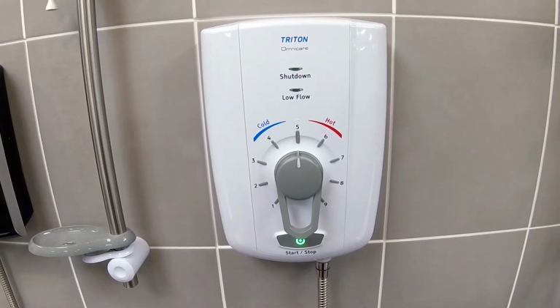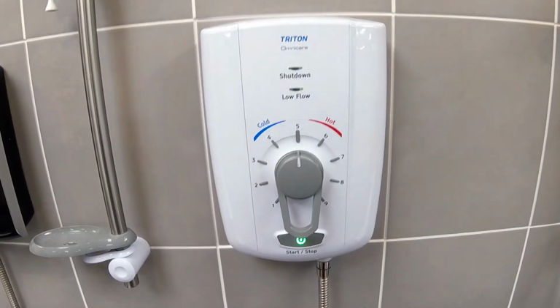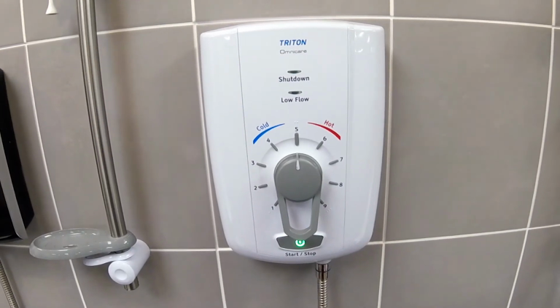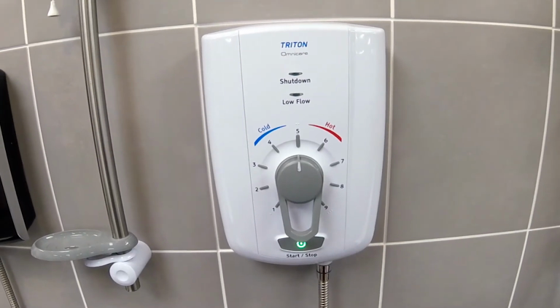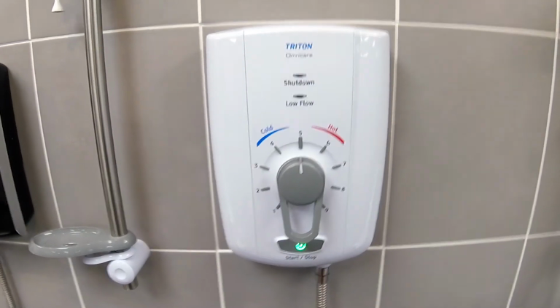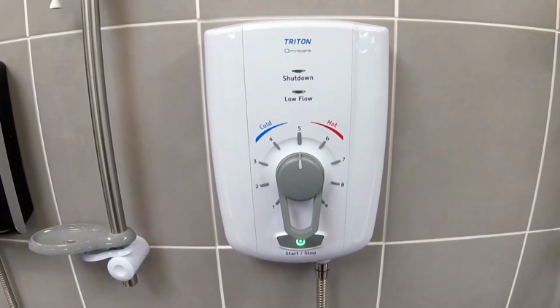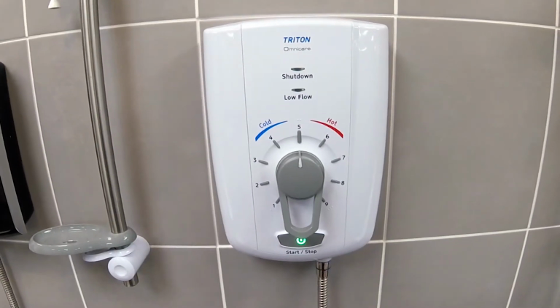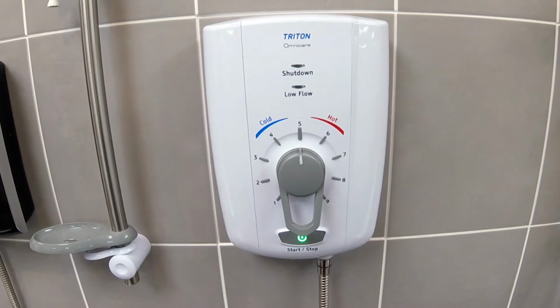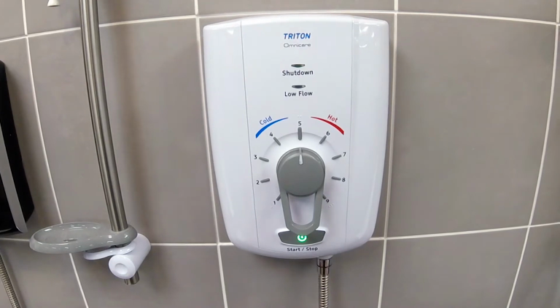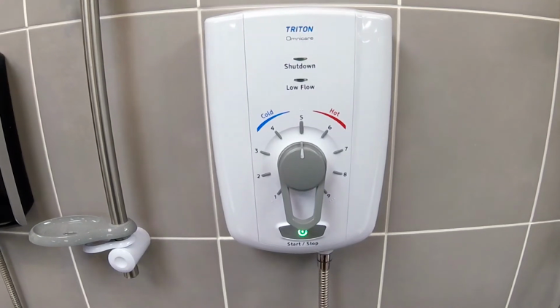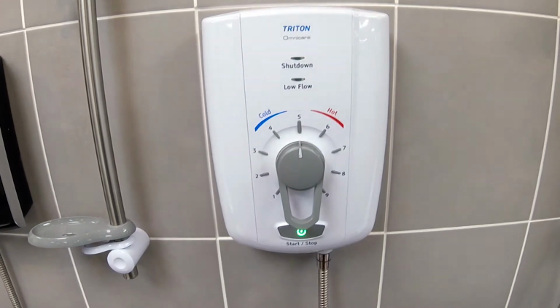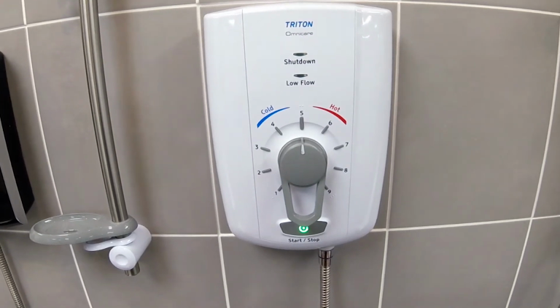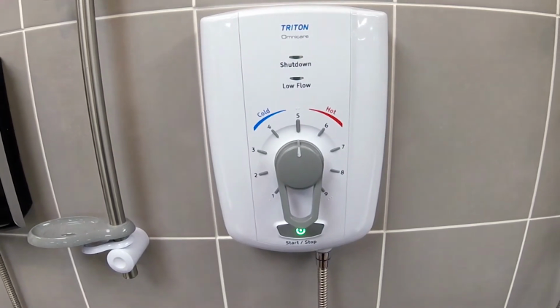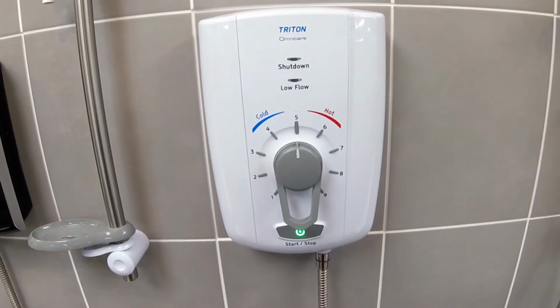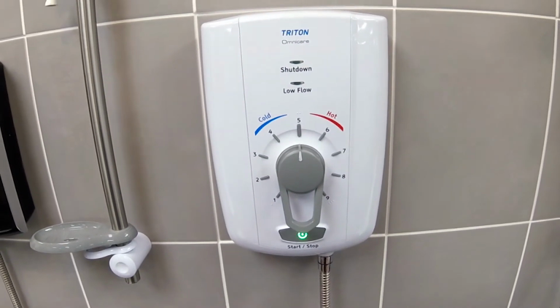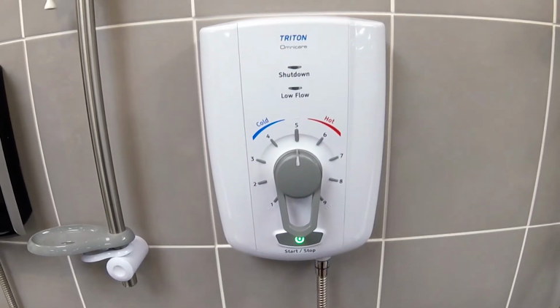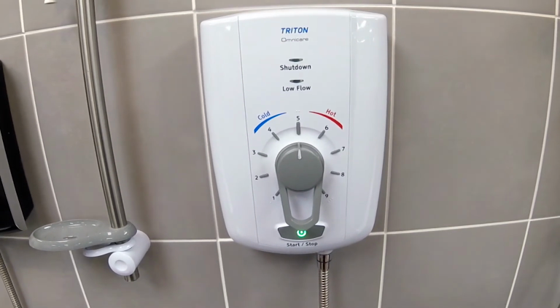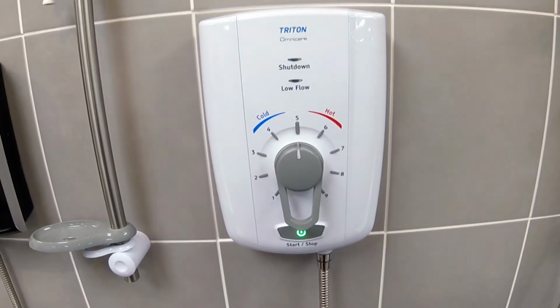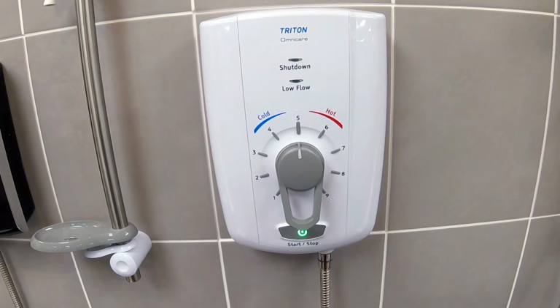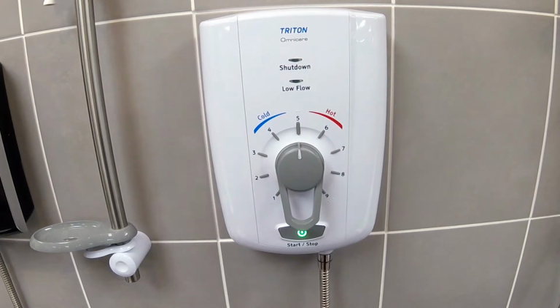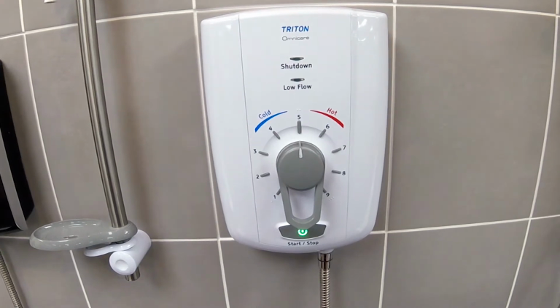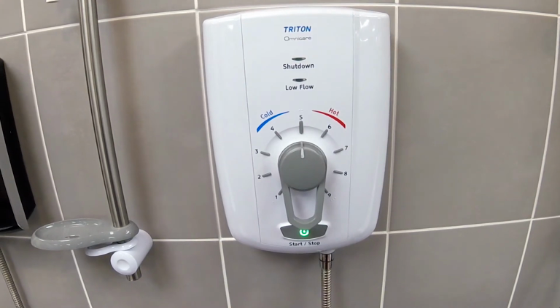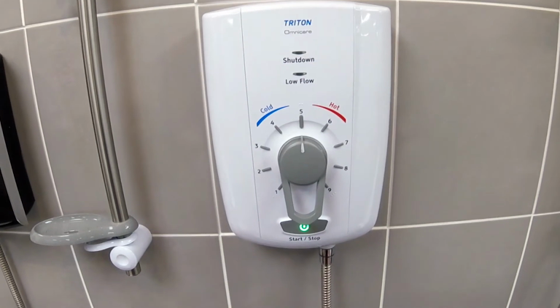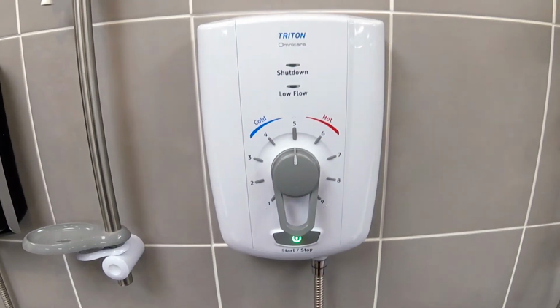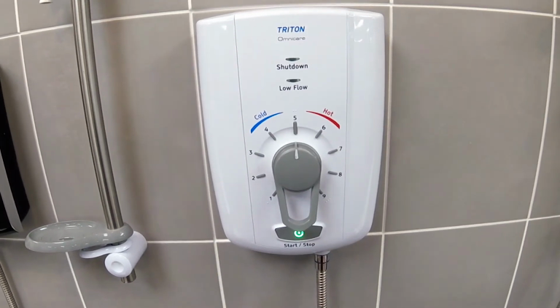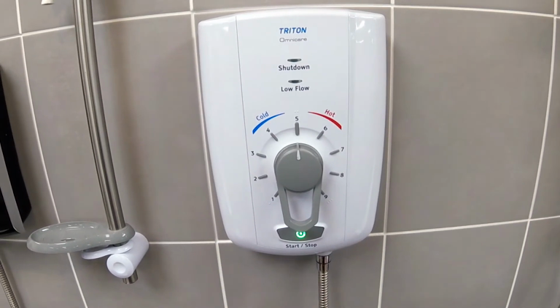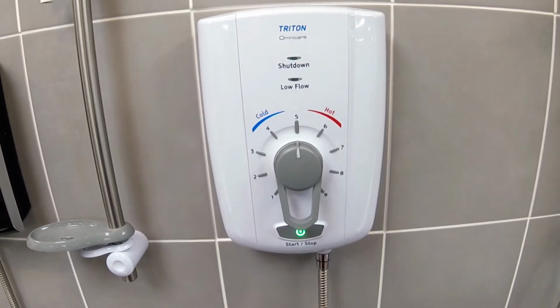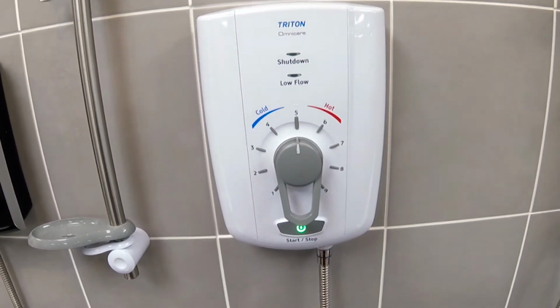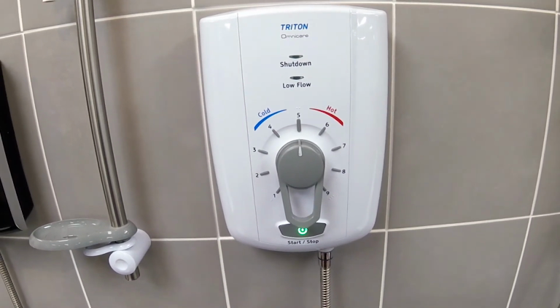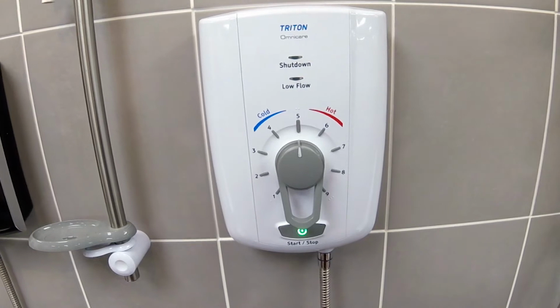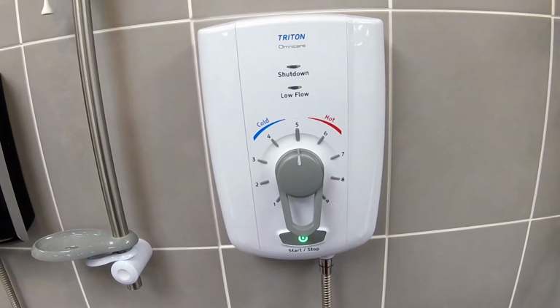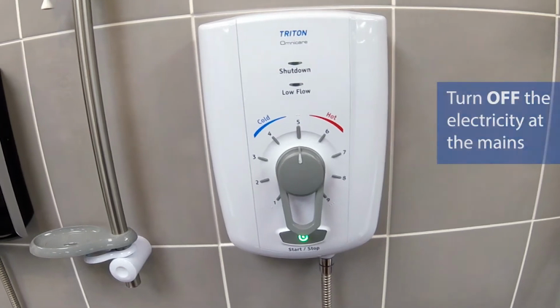This is the Triton Omnicare thermostatic electric shower. In this tutorial we'll be looking at changing a solenoid coil that has failed. If a solenoid coil fails it will give no water but there will still be electricity to the shower.